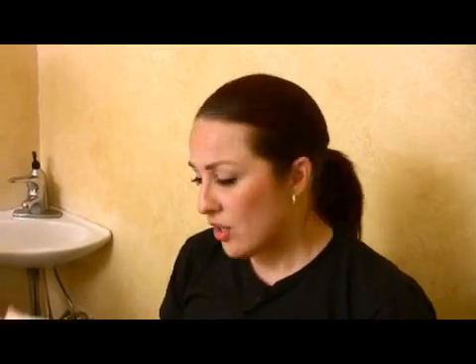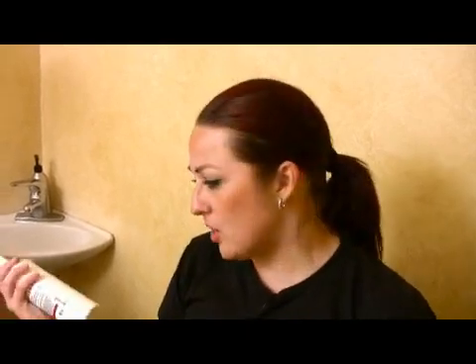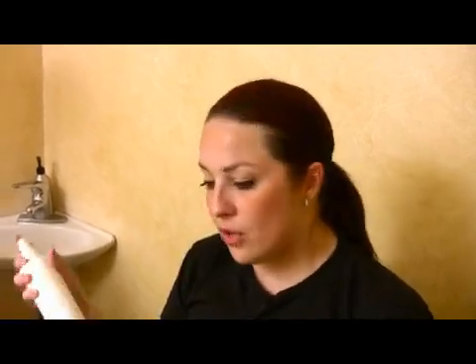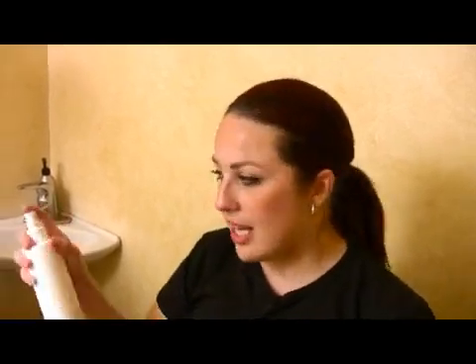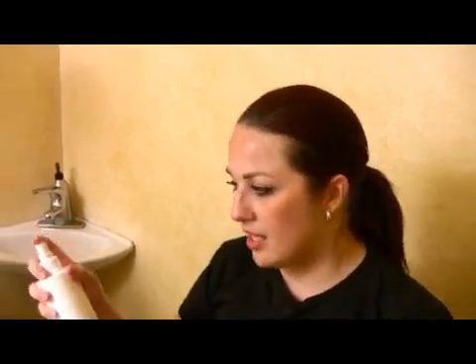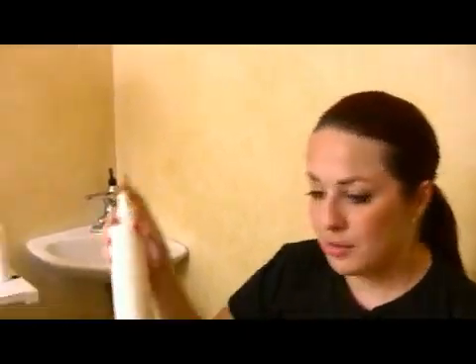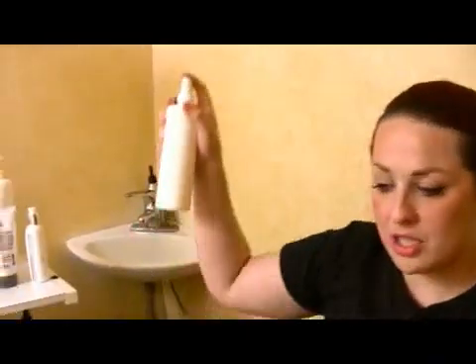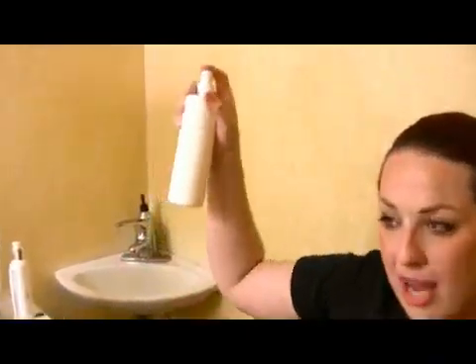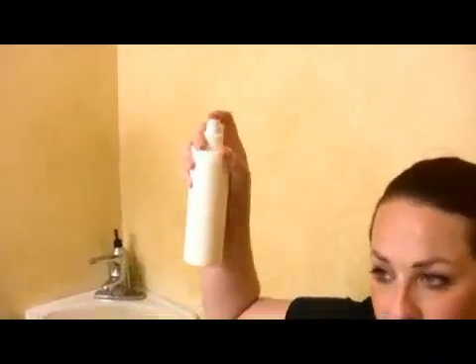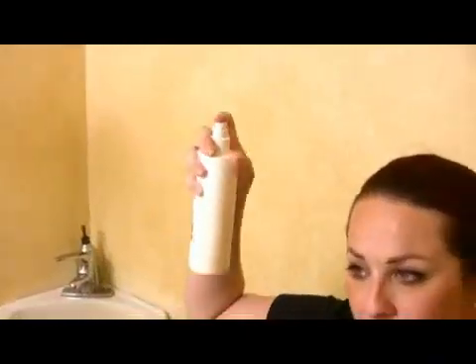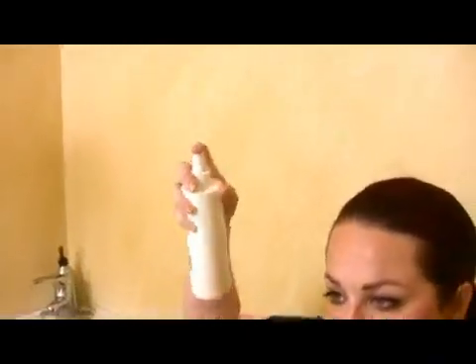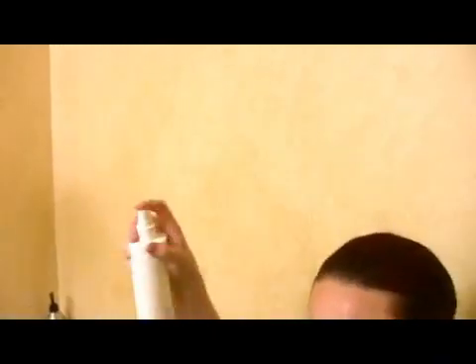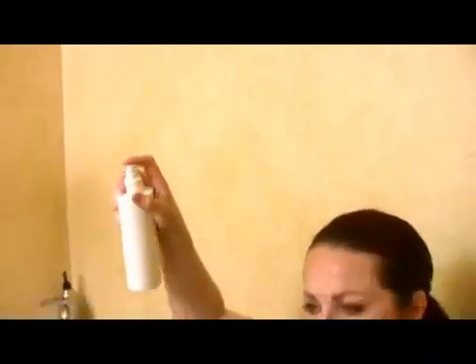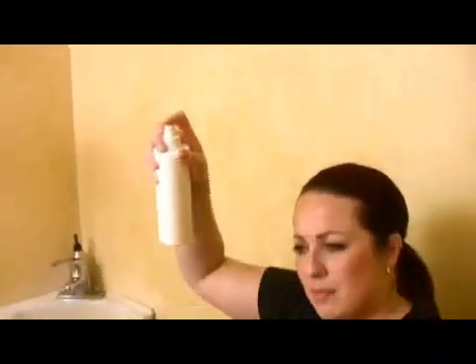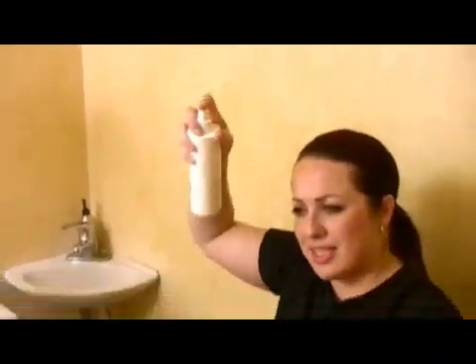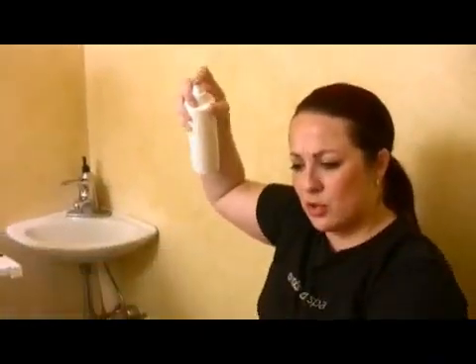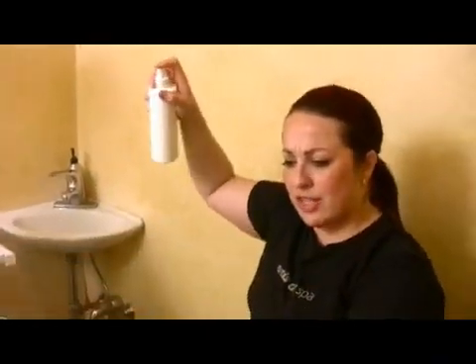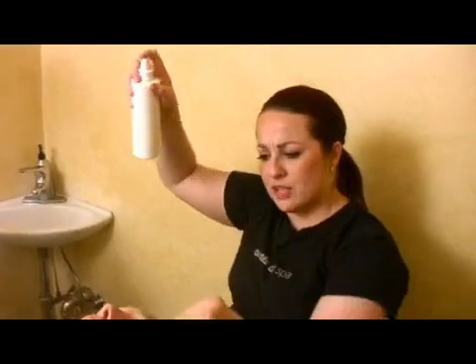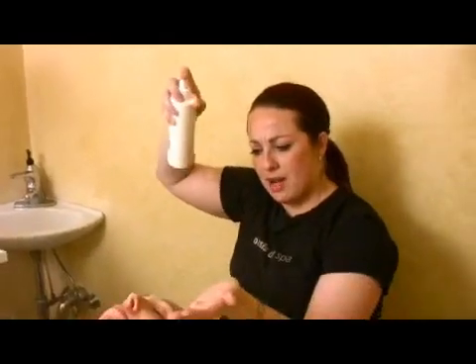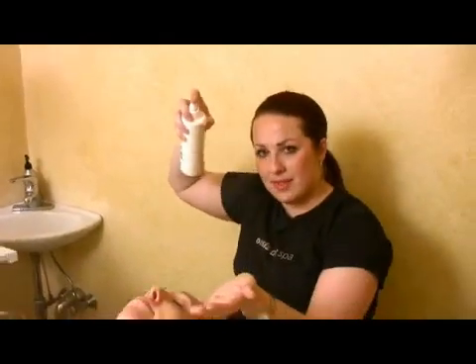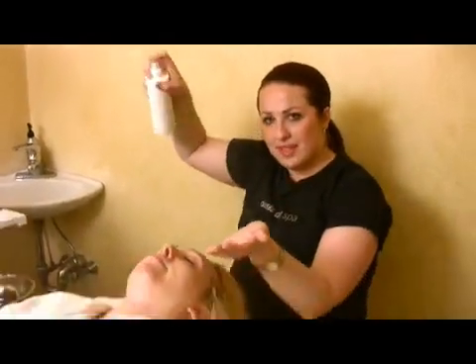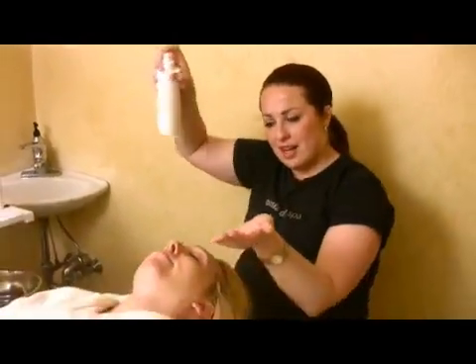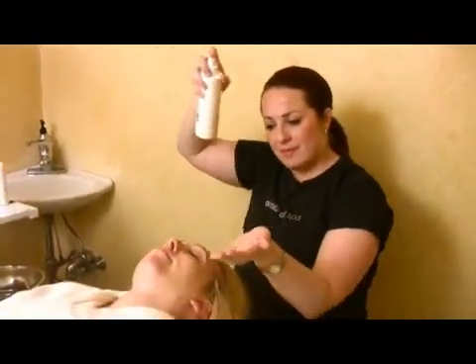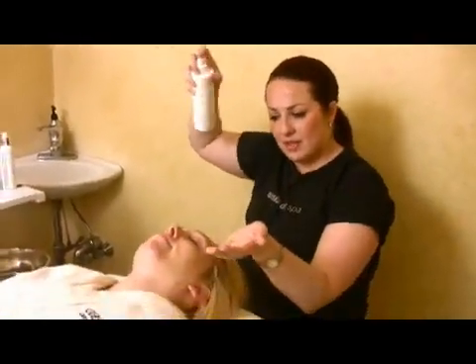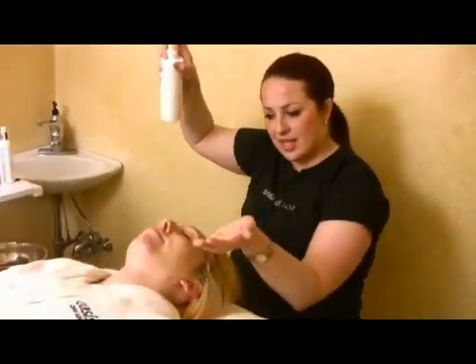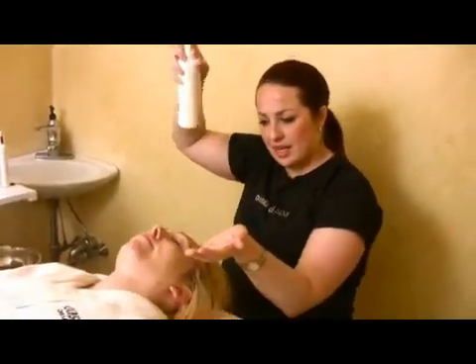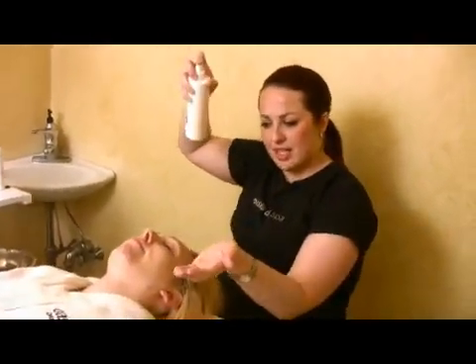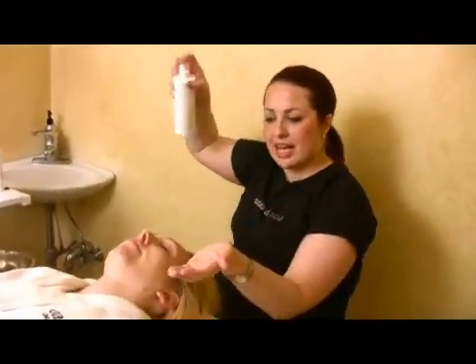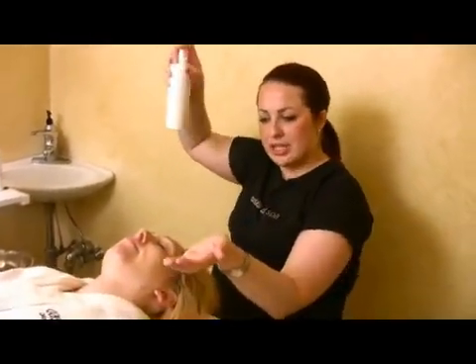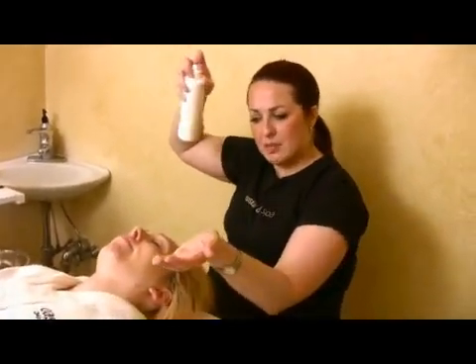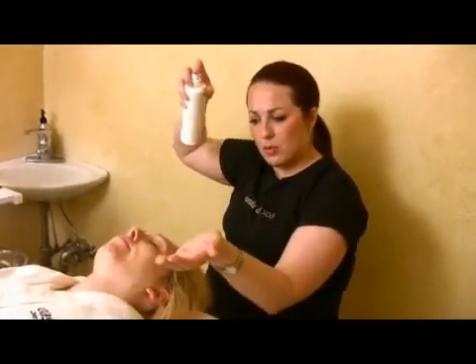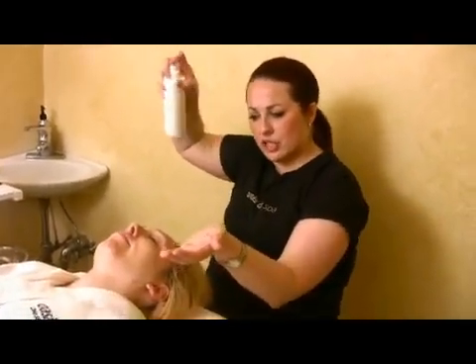Using a toner like this, we're just going to spray it. You're going to hold it about 6 to 12 inches from the skin and really saturate the skin with that moisture.